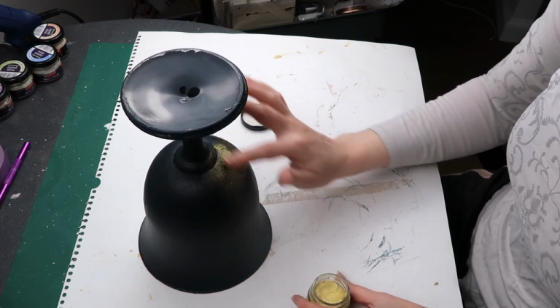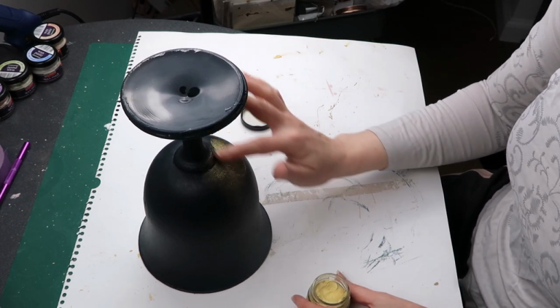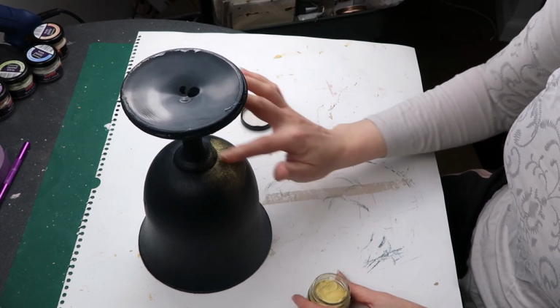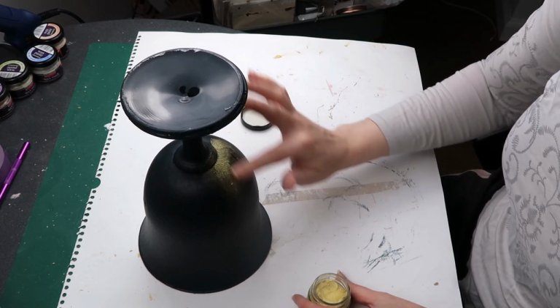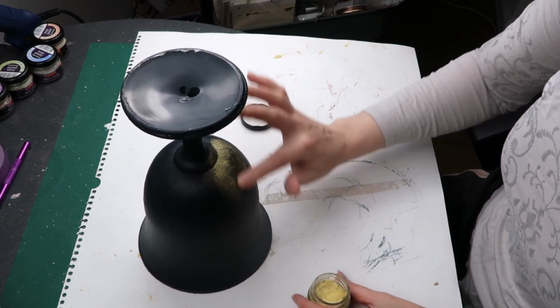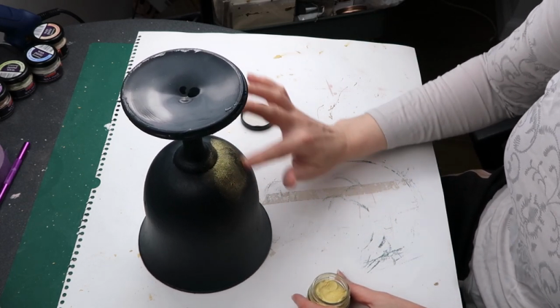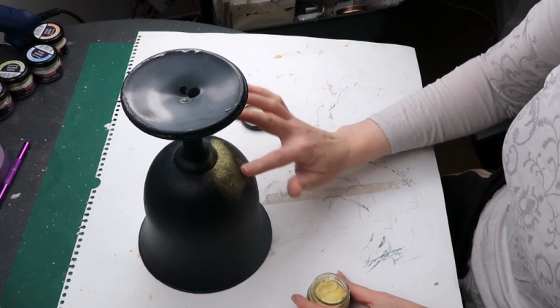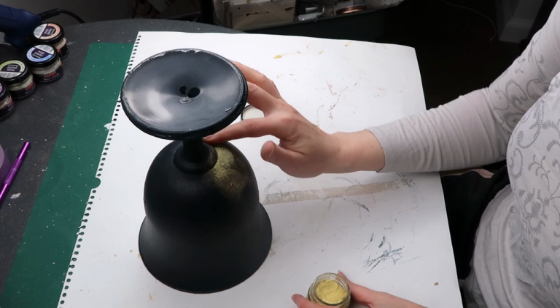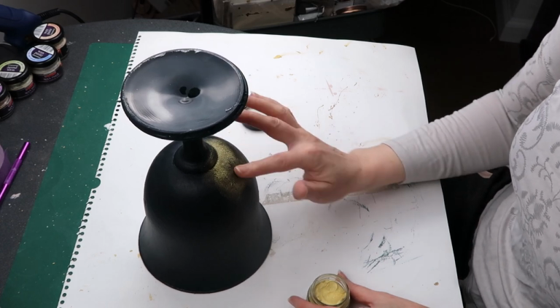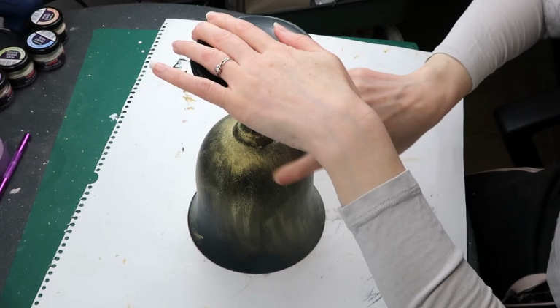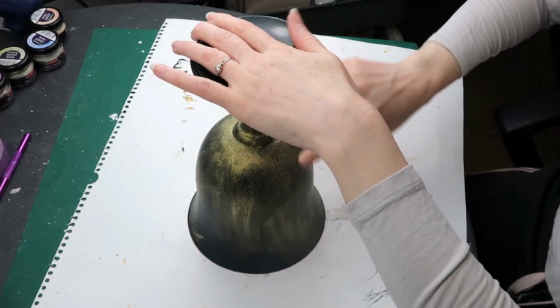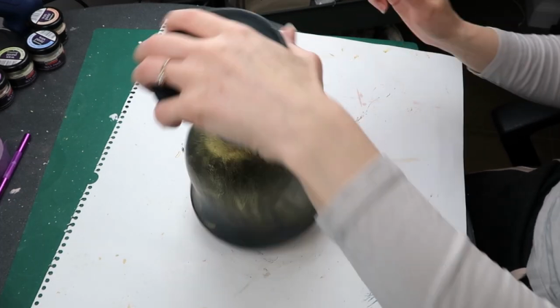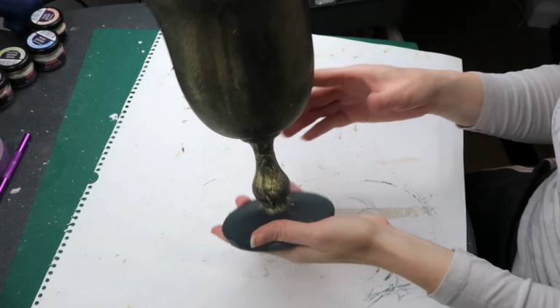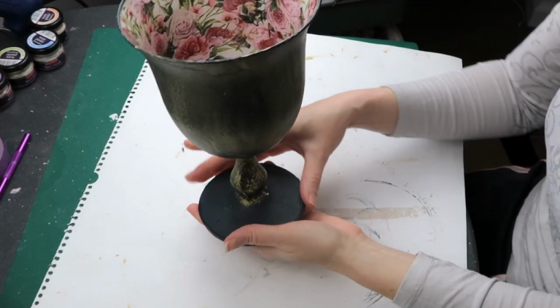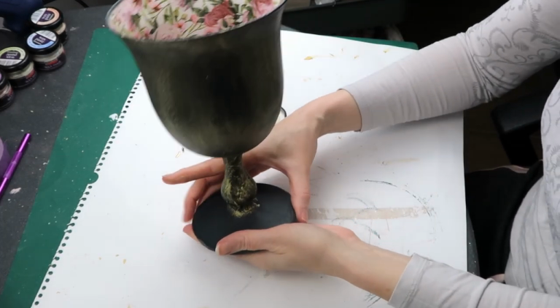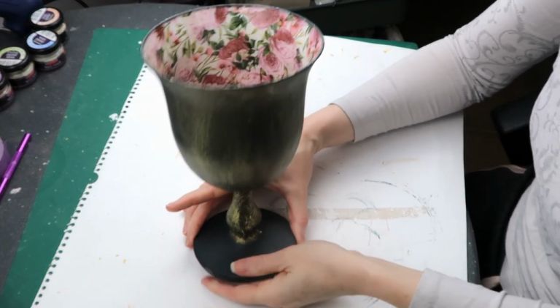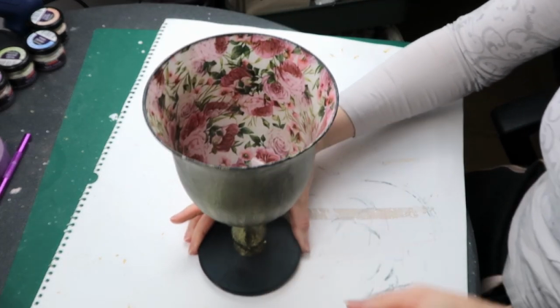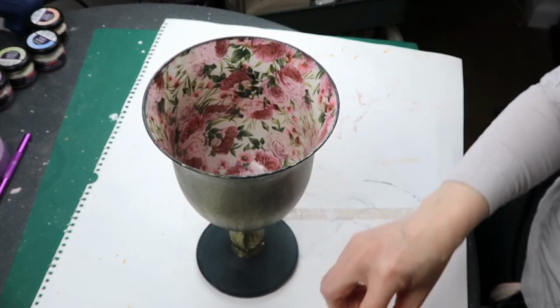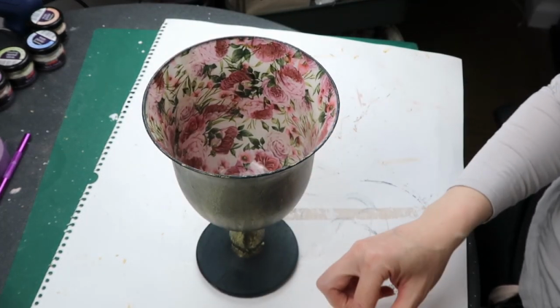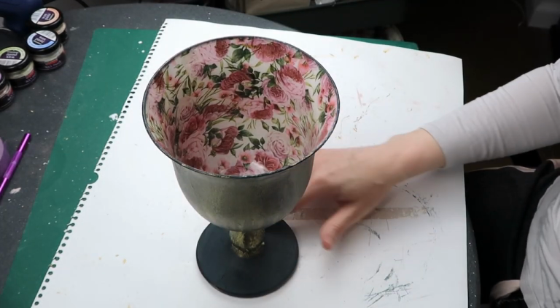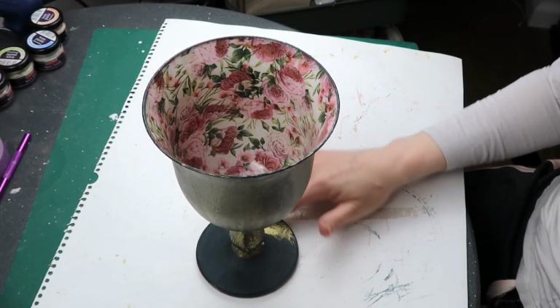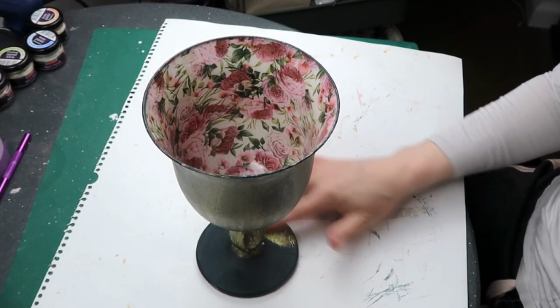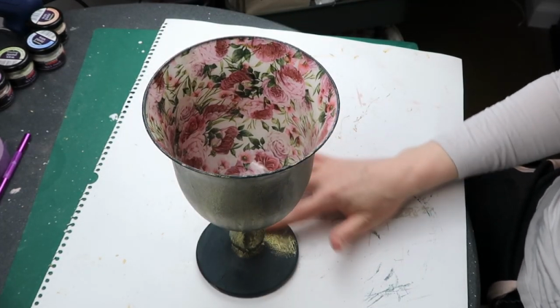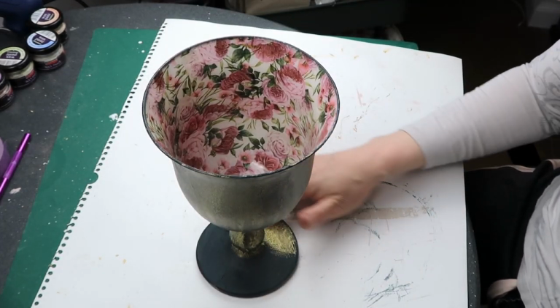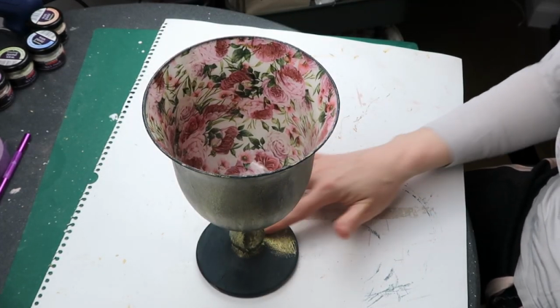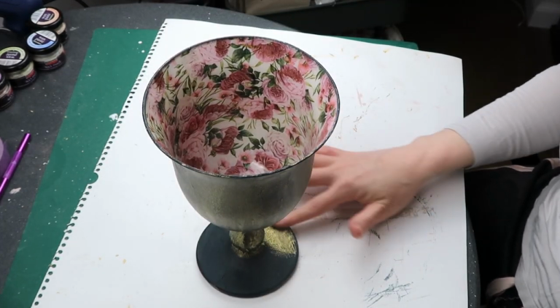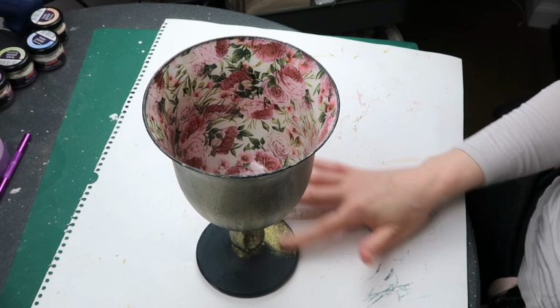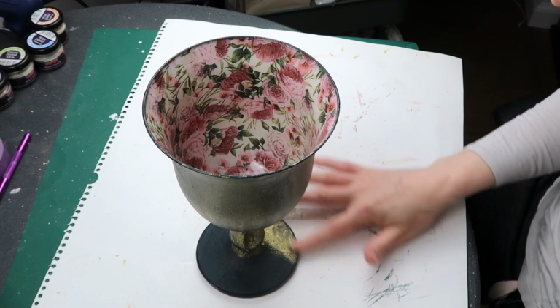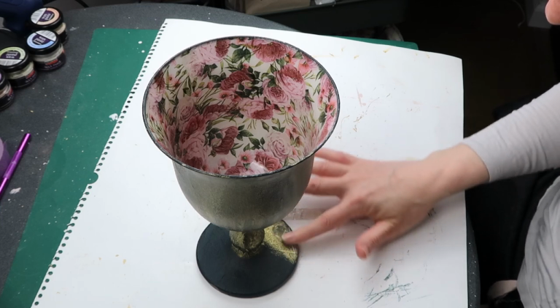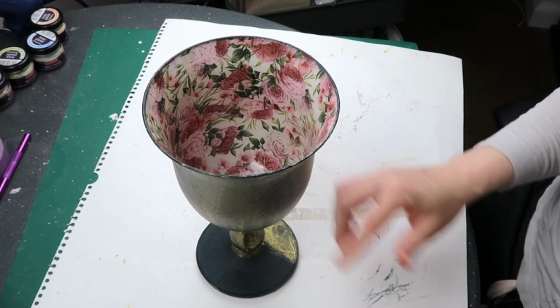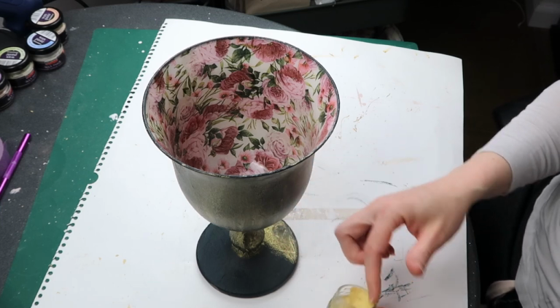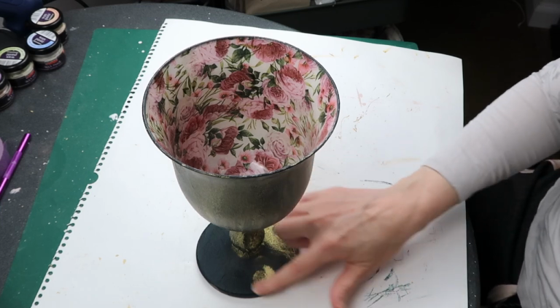Time for some wax. I use Chameleon wax in gold. This wax is the brightest when applied on a dark surface, and it has a nice lemony scent.